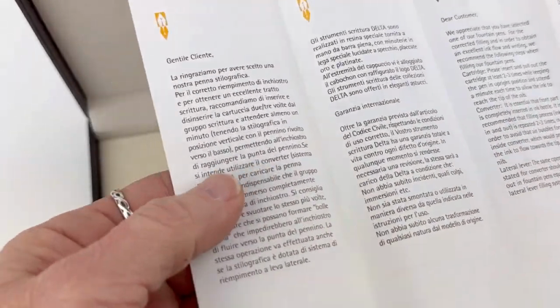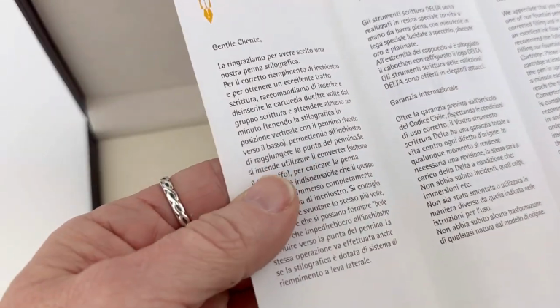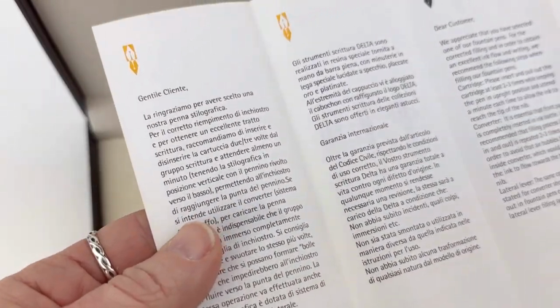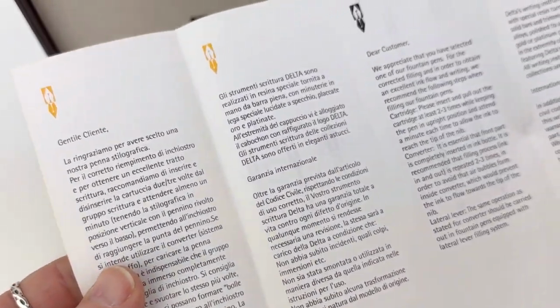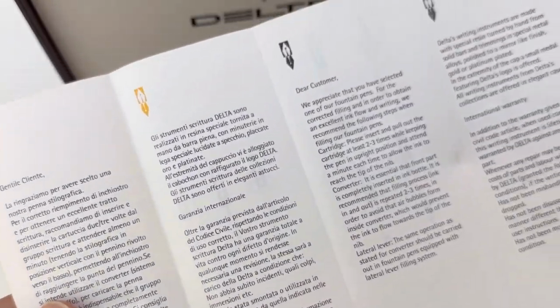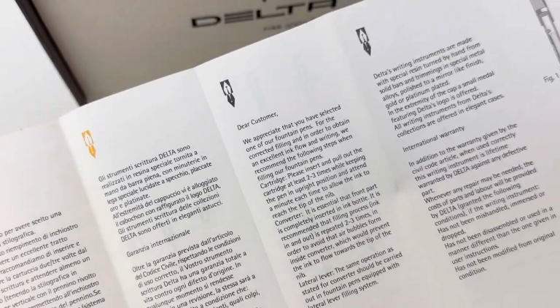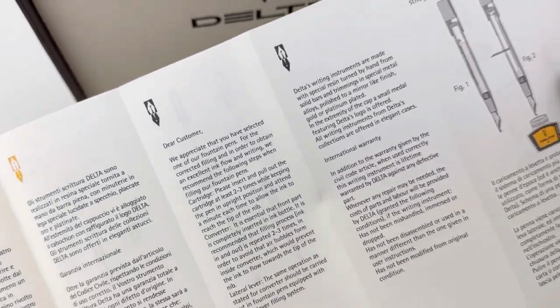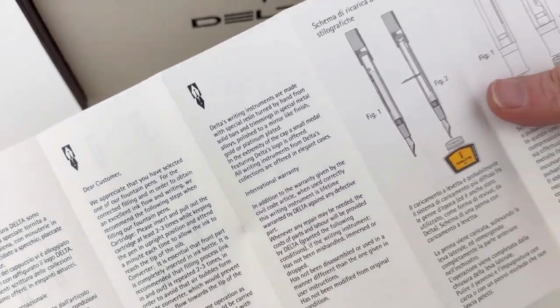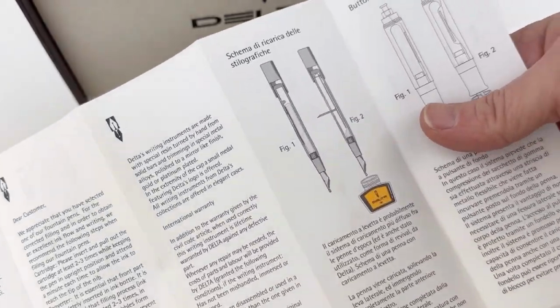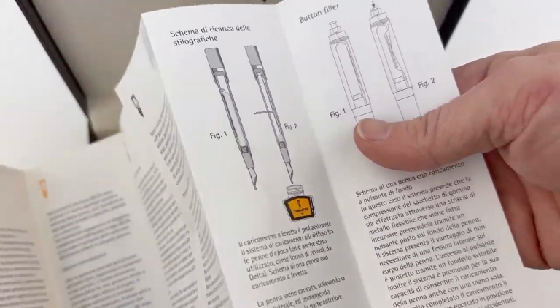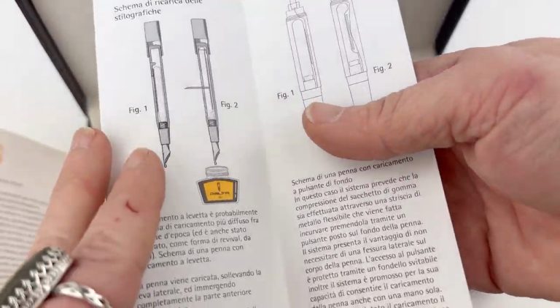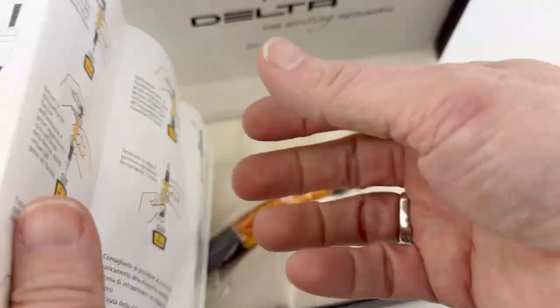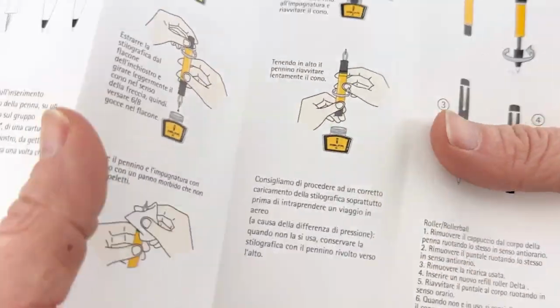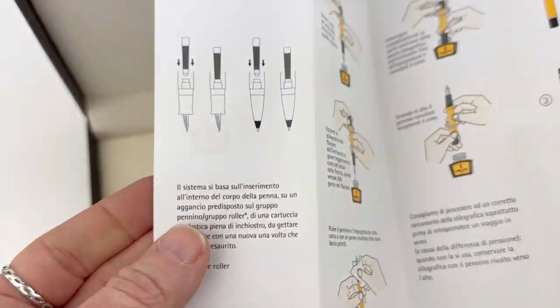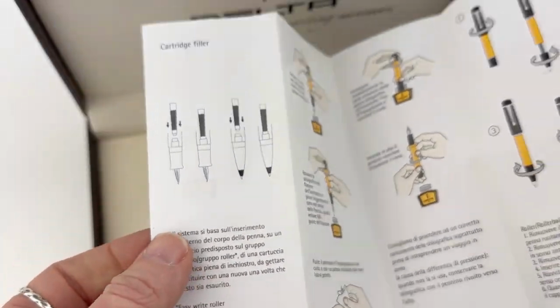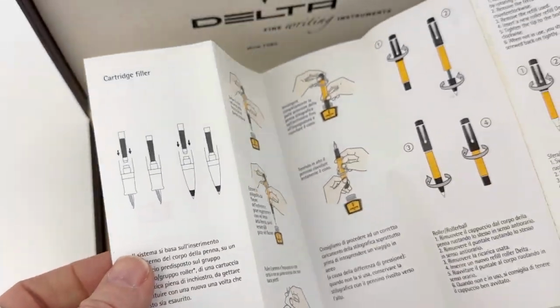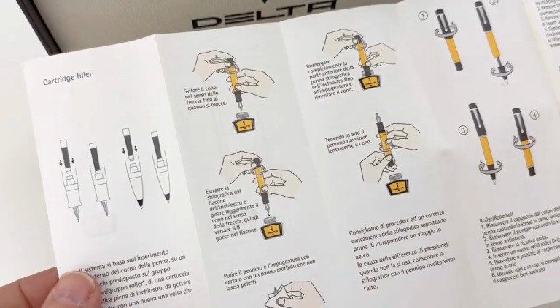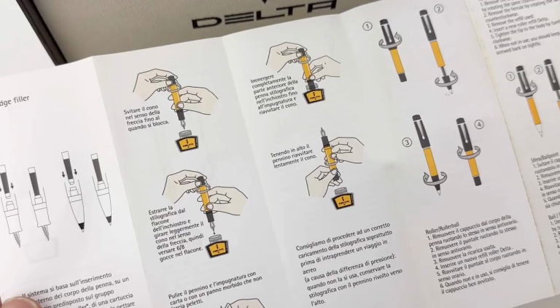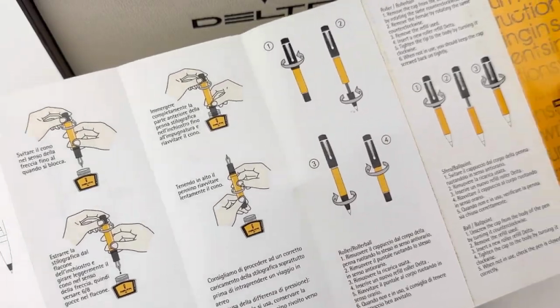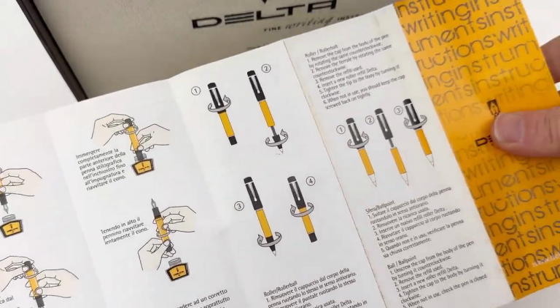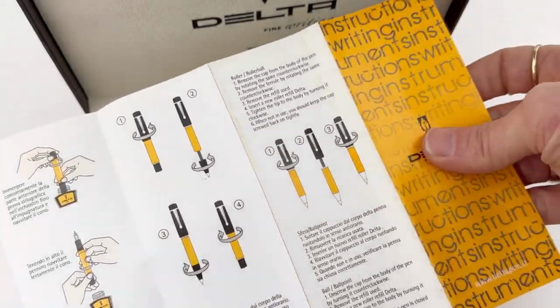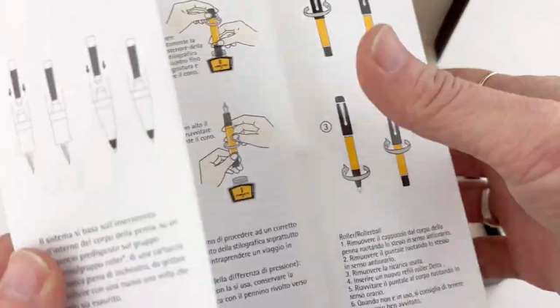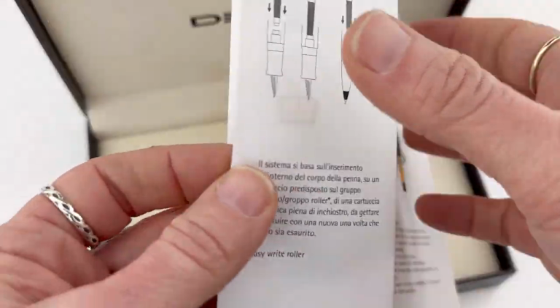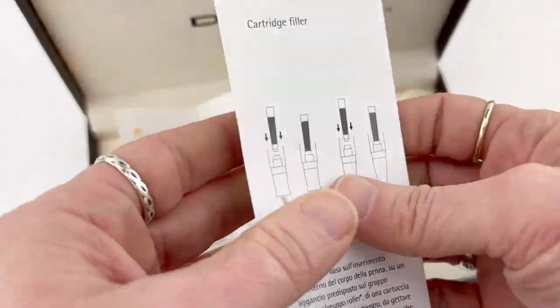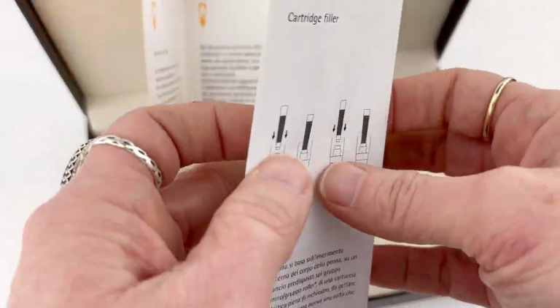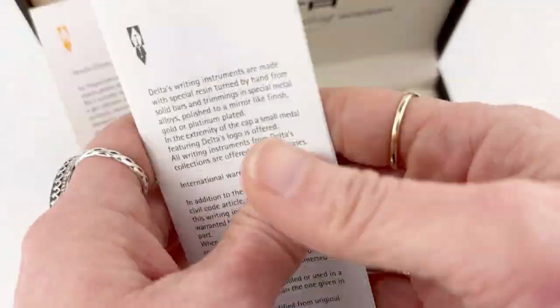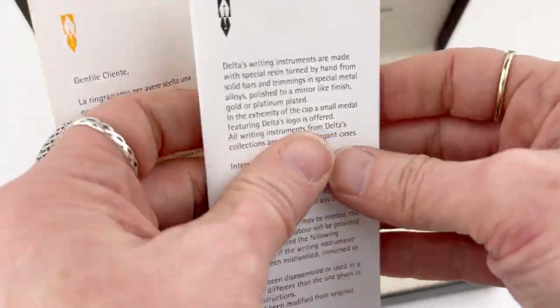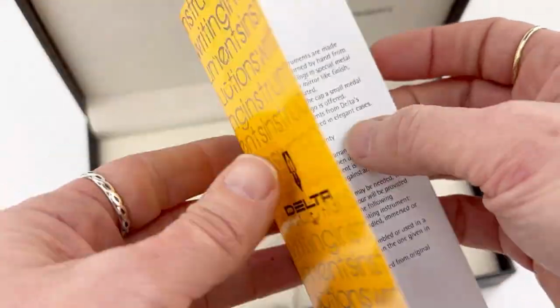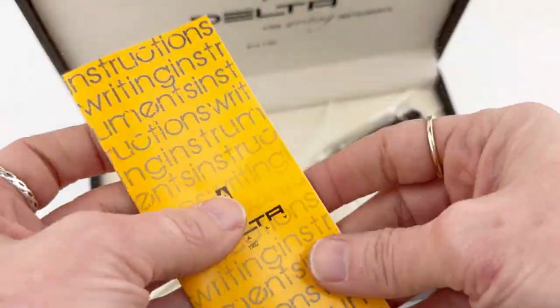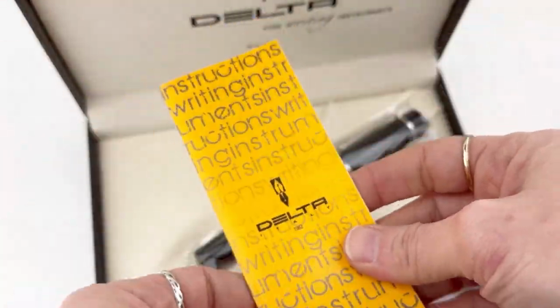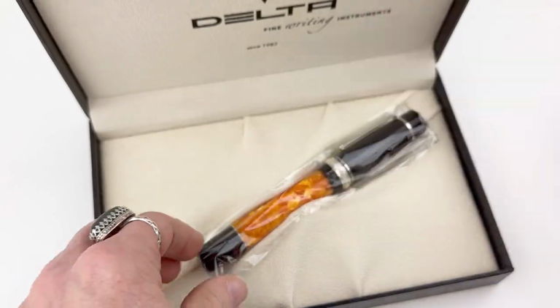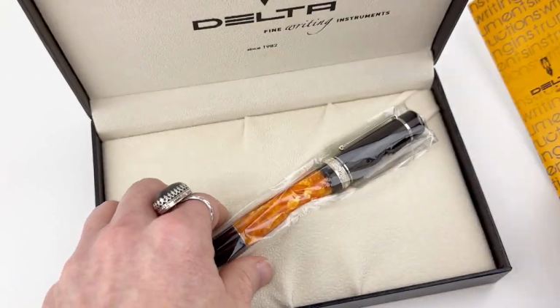When you get your pen, you'll notice it has the classic Delta logo branding on the box, and it is a really nice pen box. You'll also get a full outline of how to take care of your pen and how to use your pen, included with your purchase in this little pamphlet.